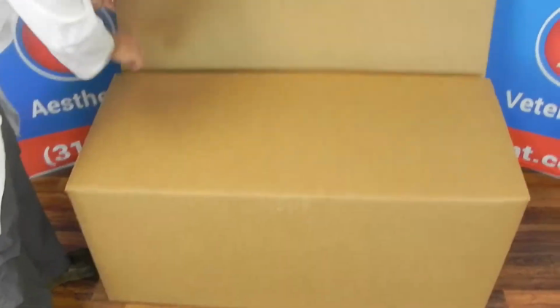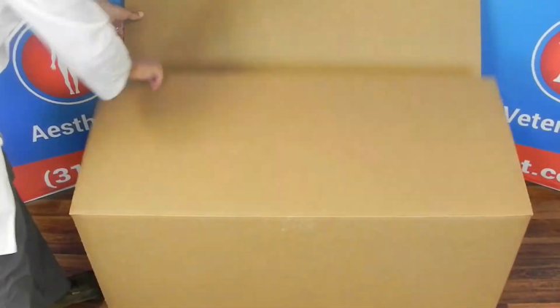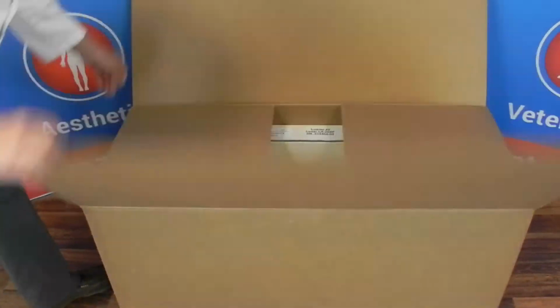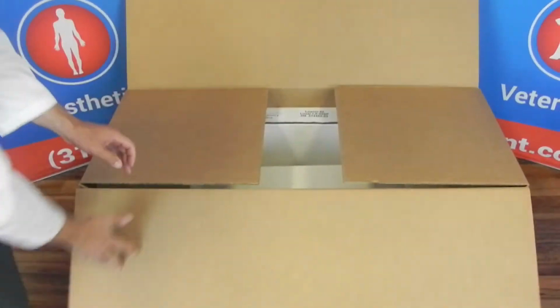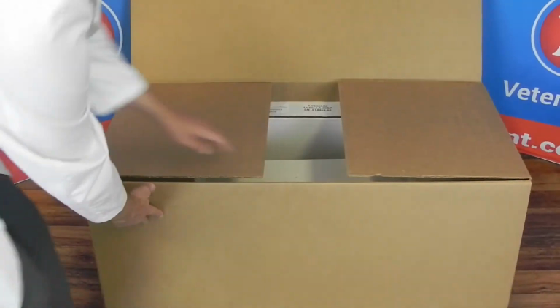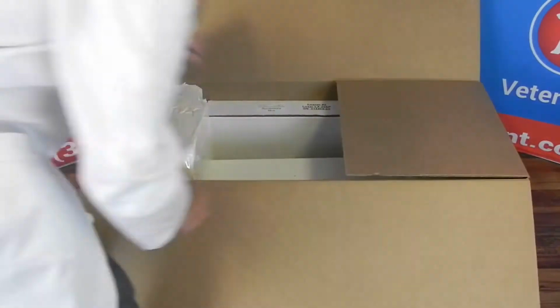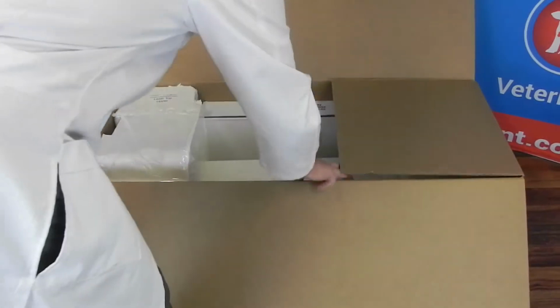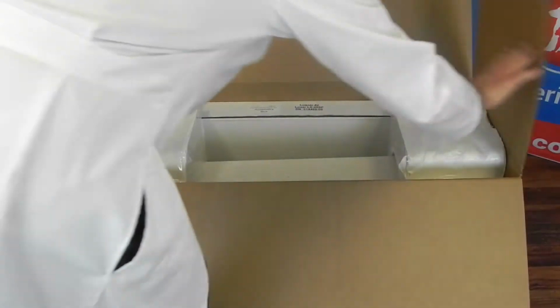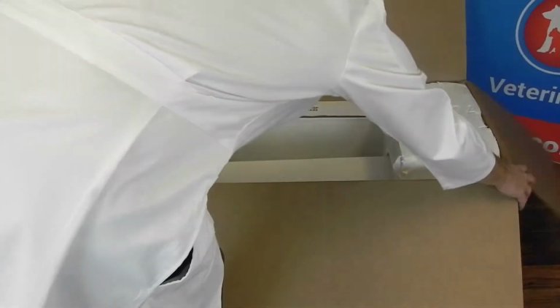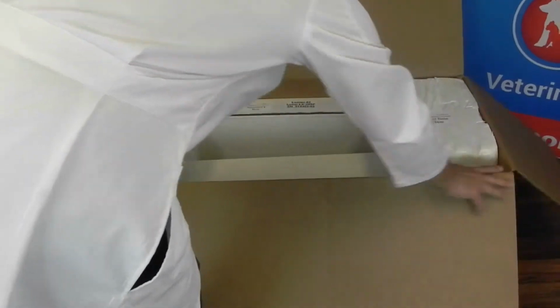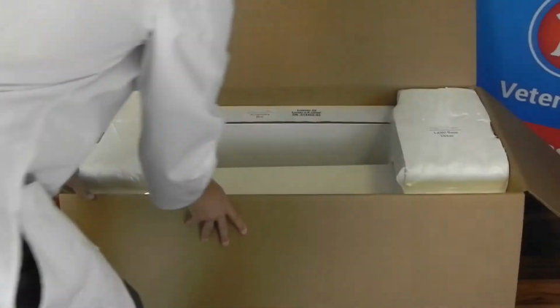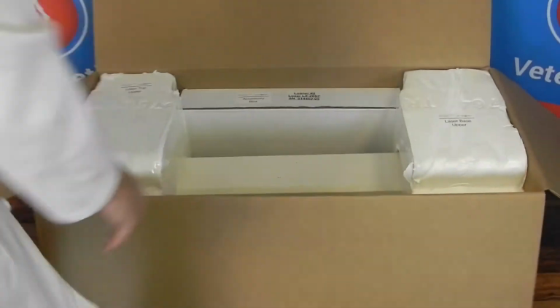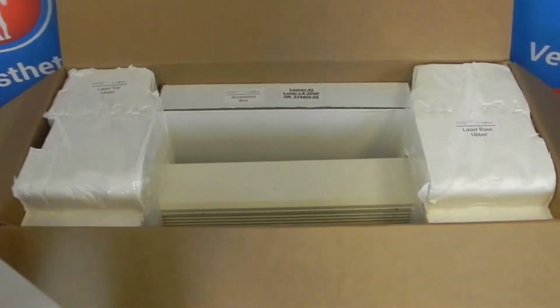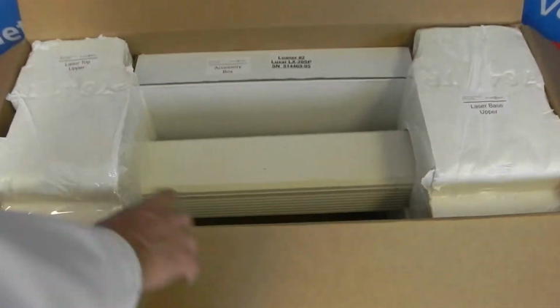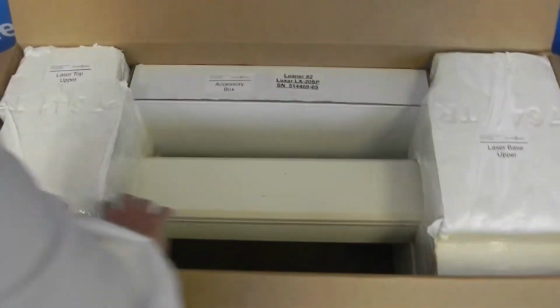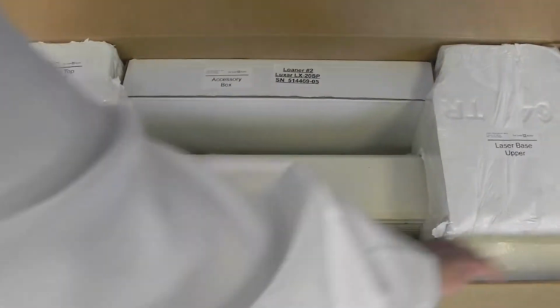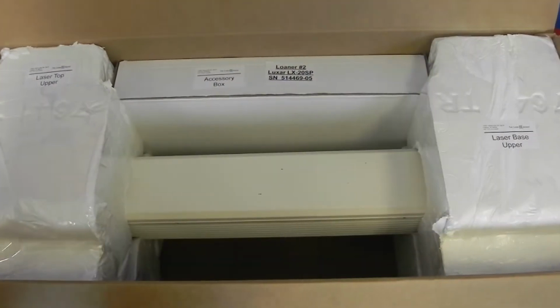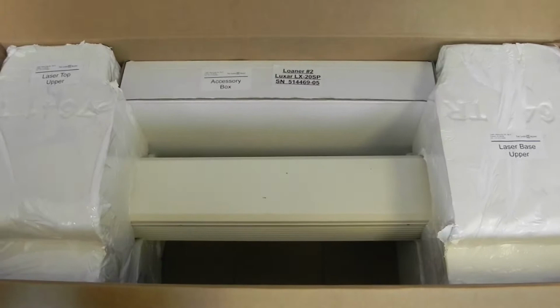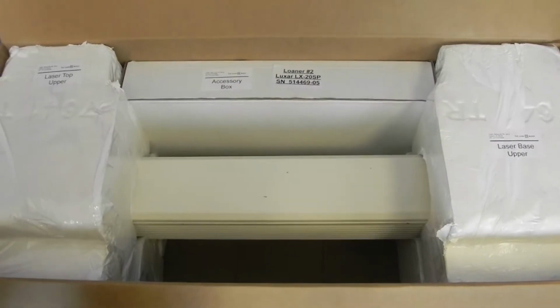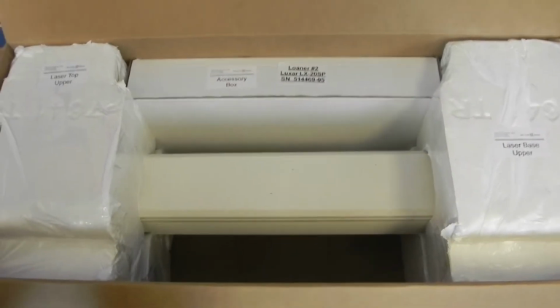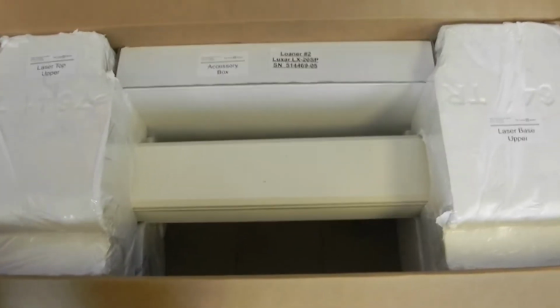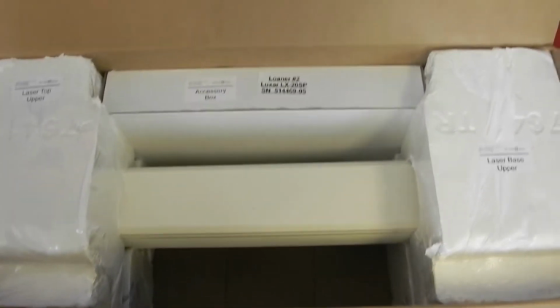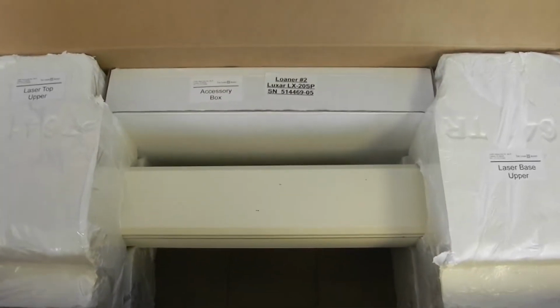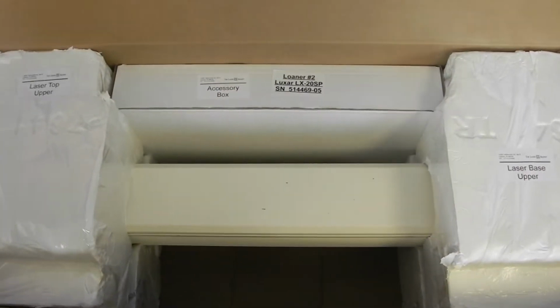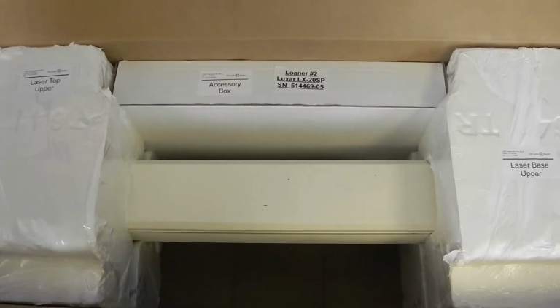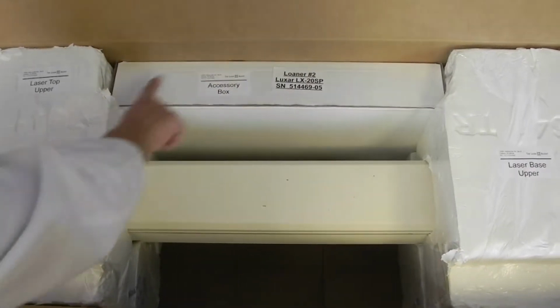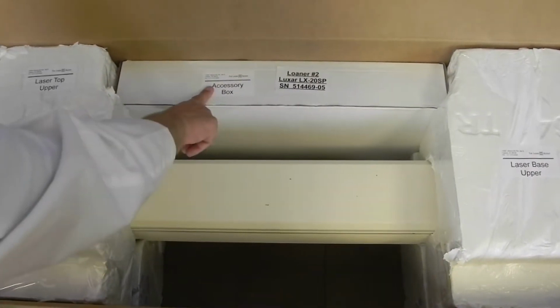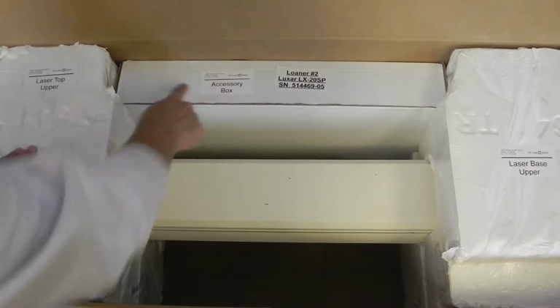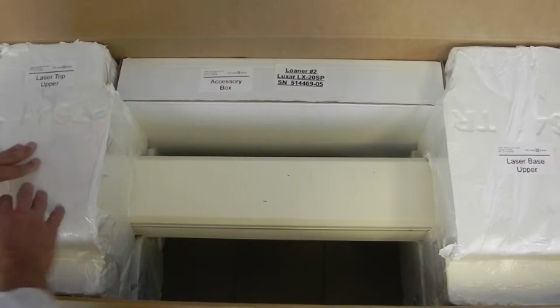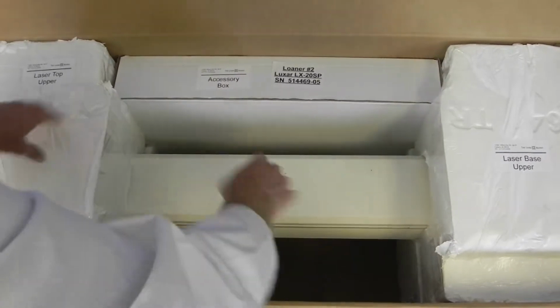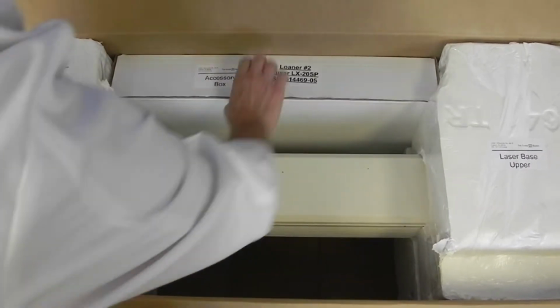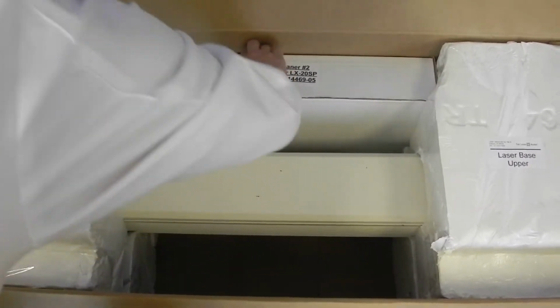Open it up and this is what will be inside. If you purchased it with a waveguide from us, it would be here as well, but if you're just getting it back from service, you're going to keep your own waveguide. The accessories will be in here and your laser will be packed in here.